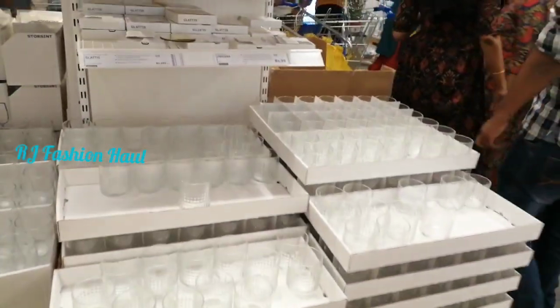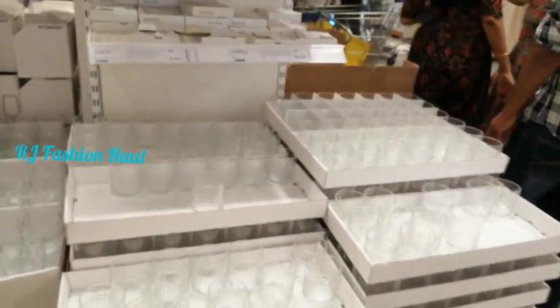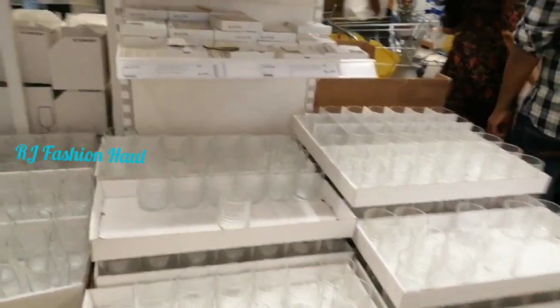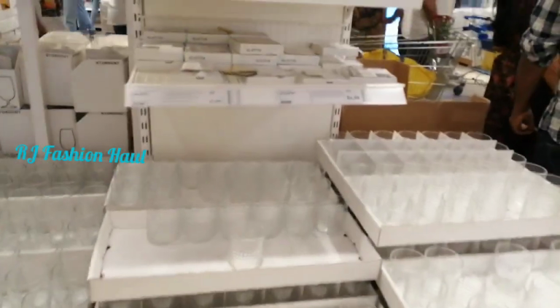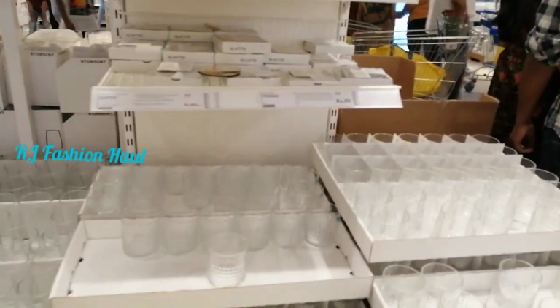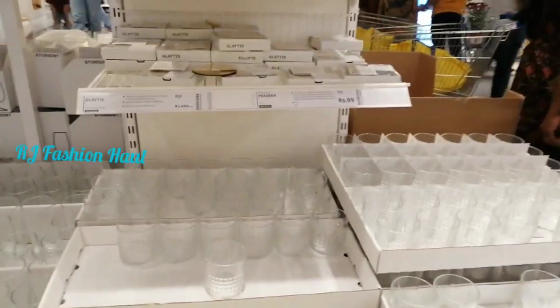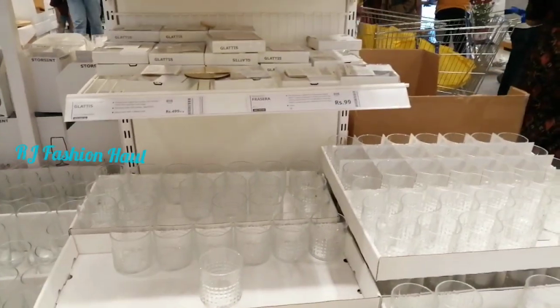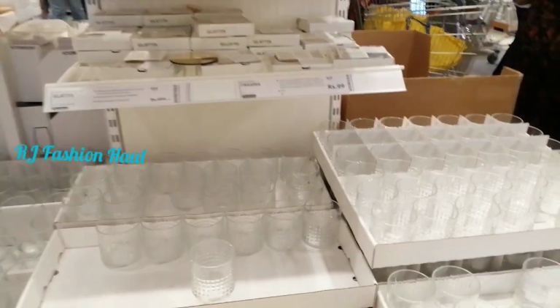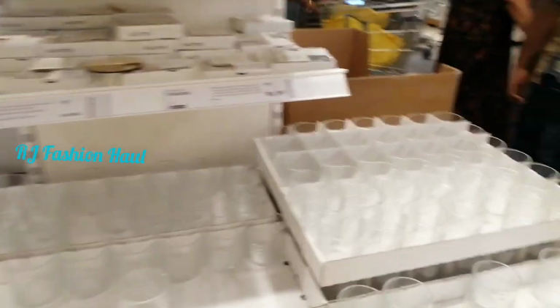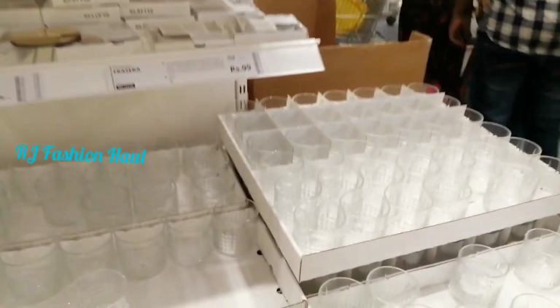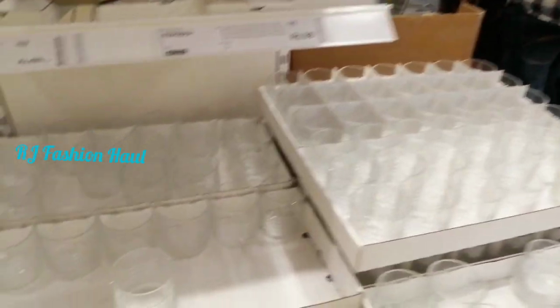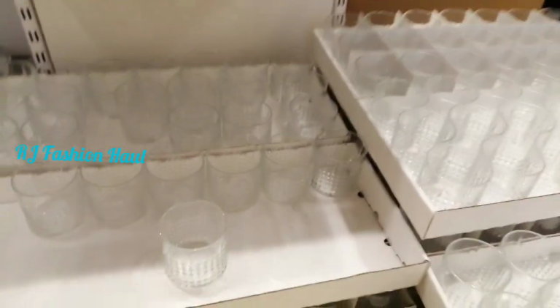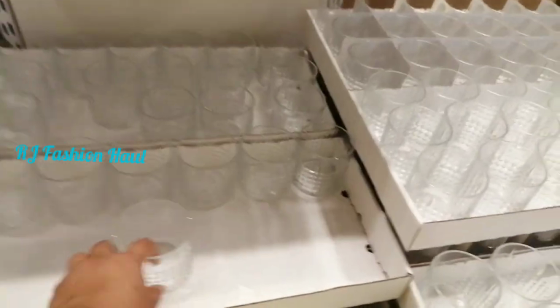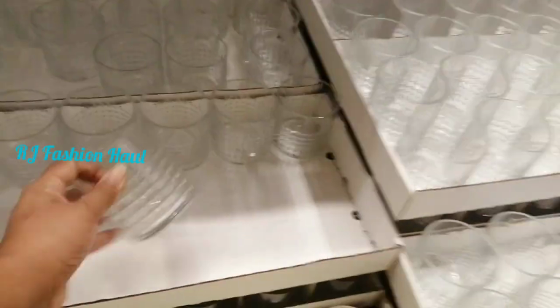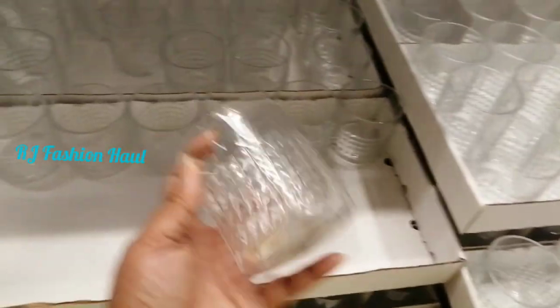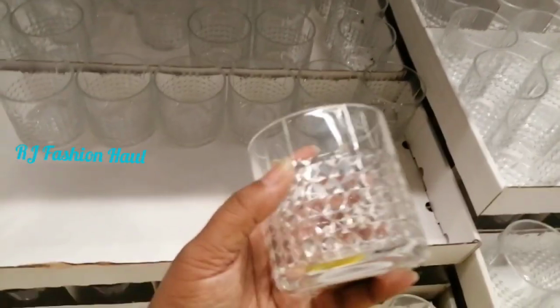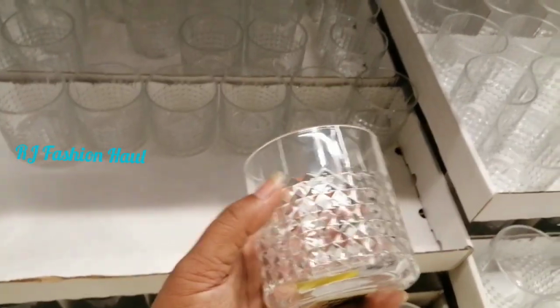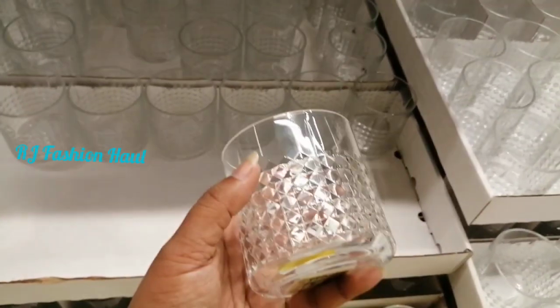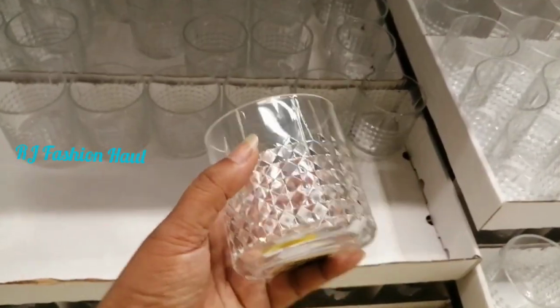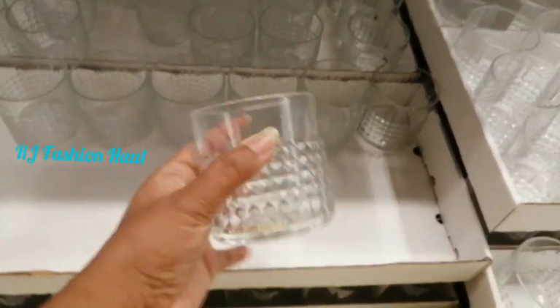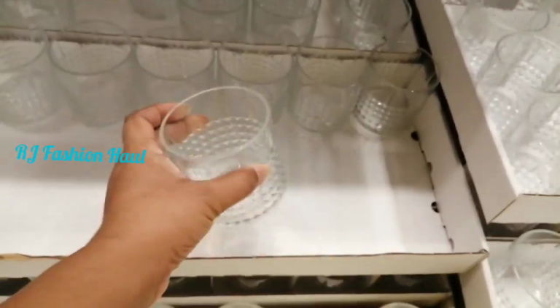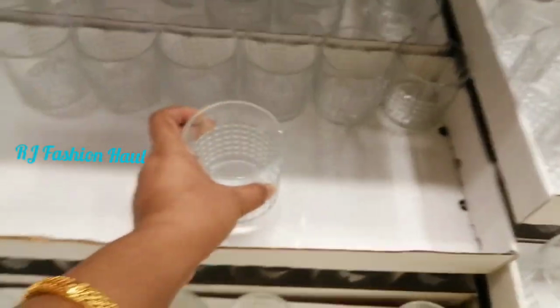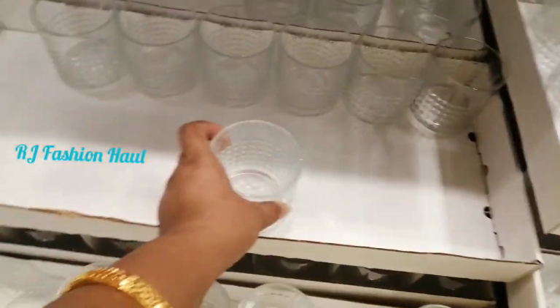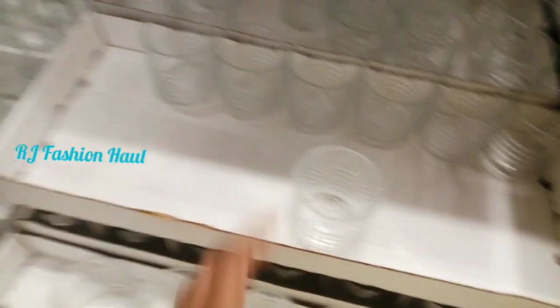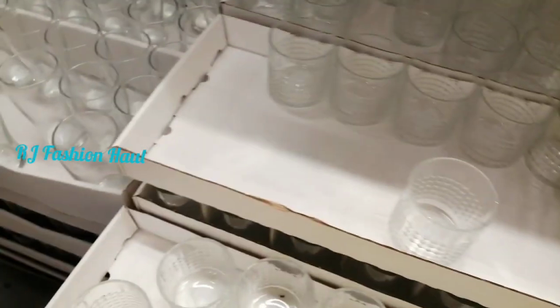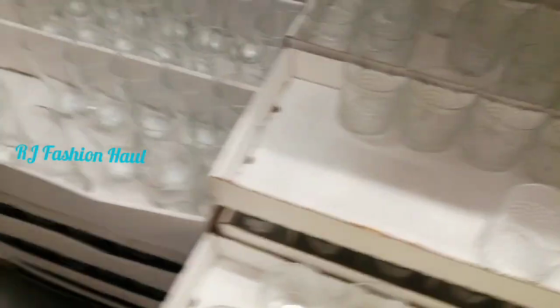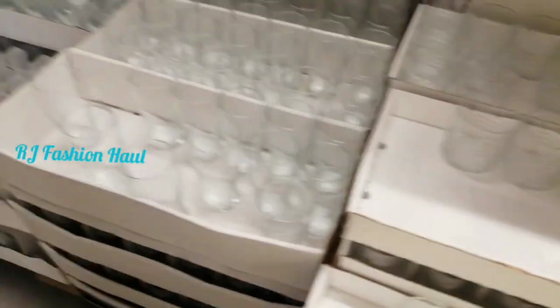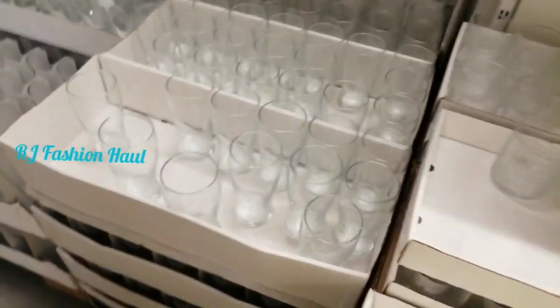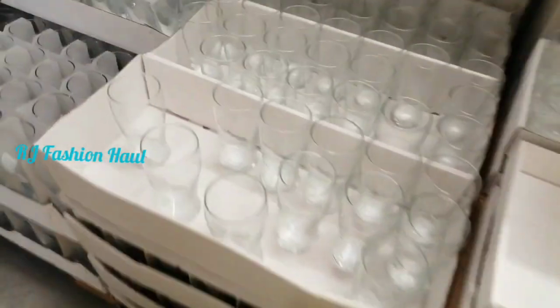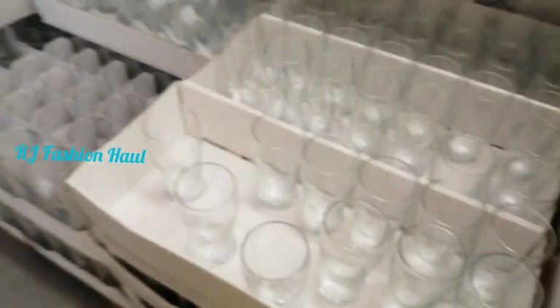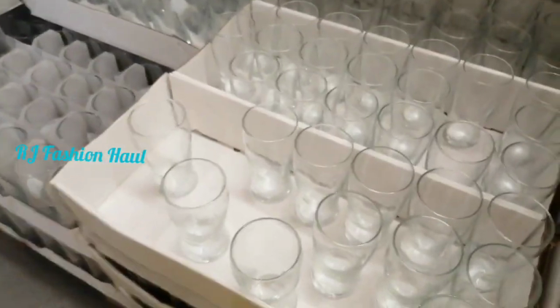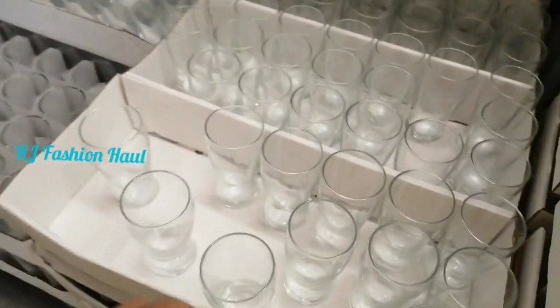Here are glasses. IKEA has glasses in many different sizes, different shapes, and different colors available.